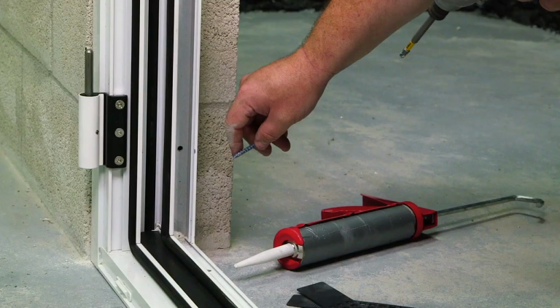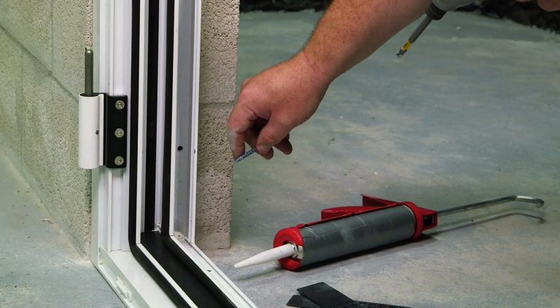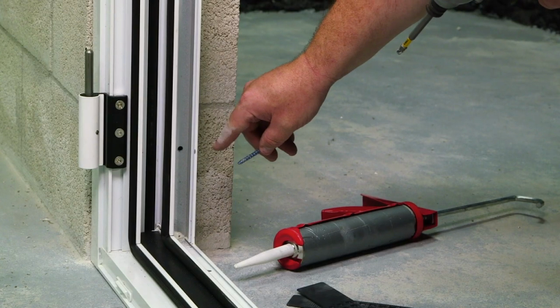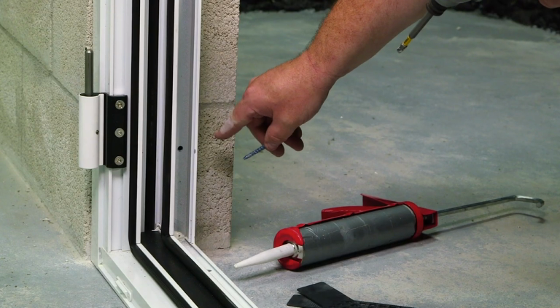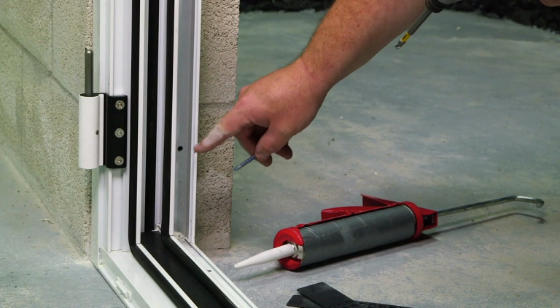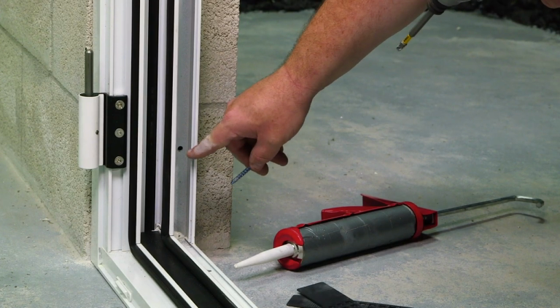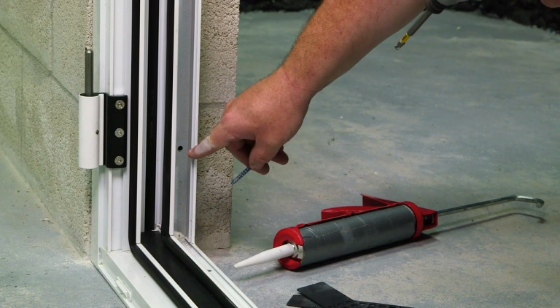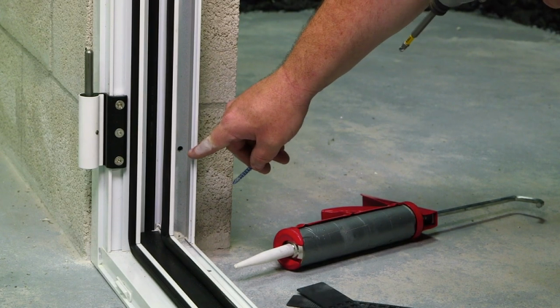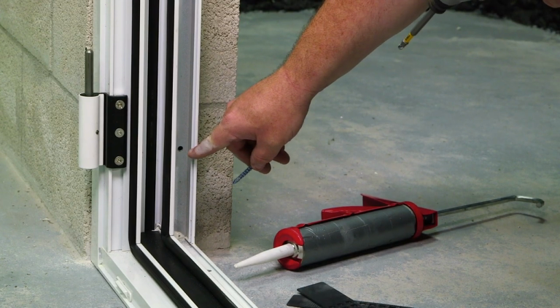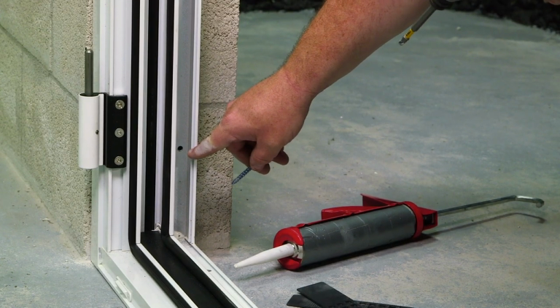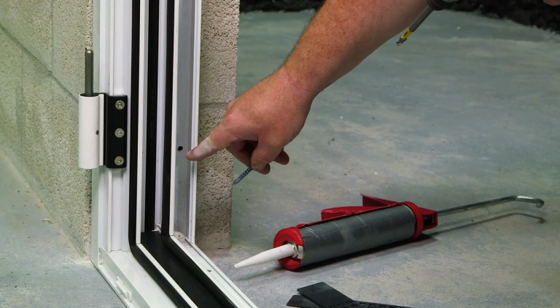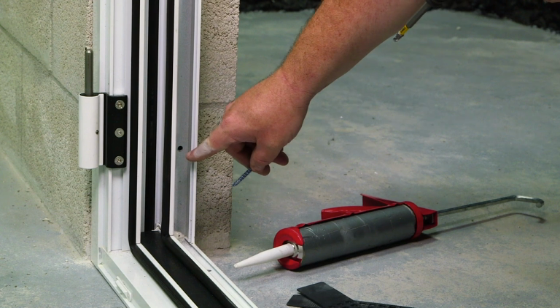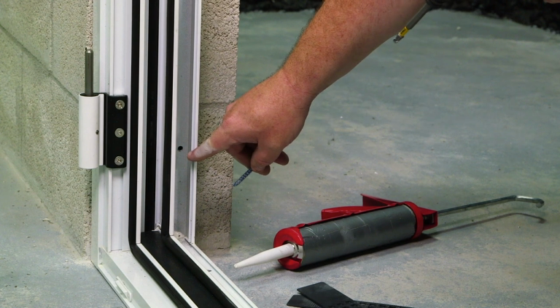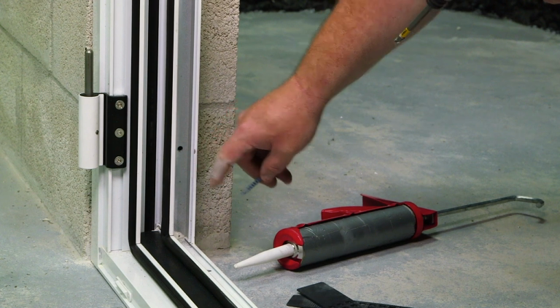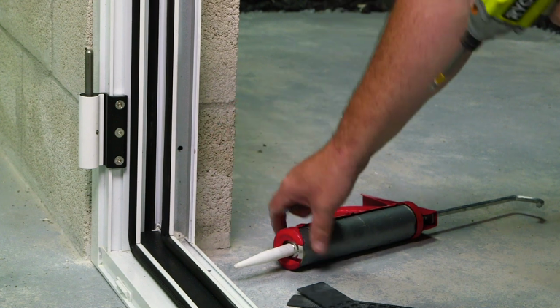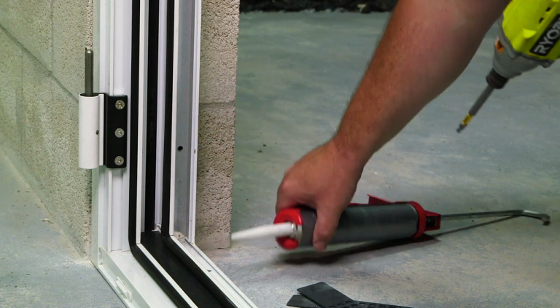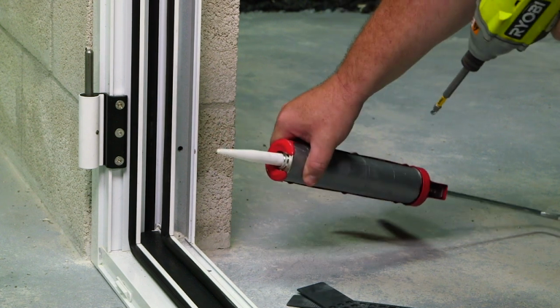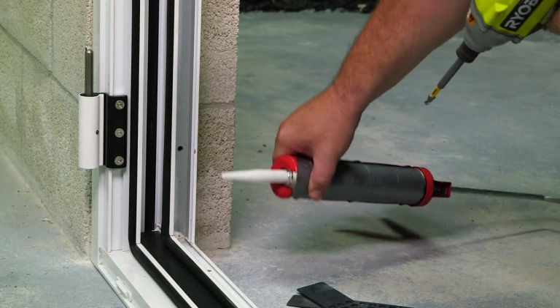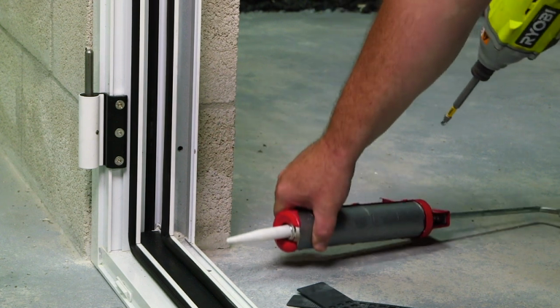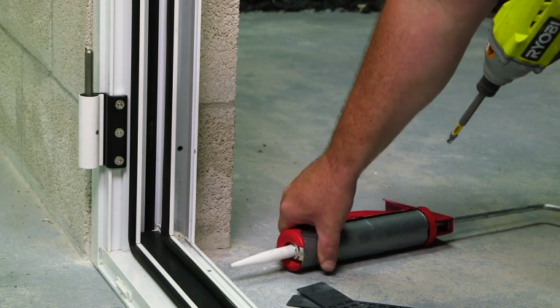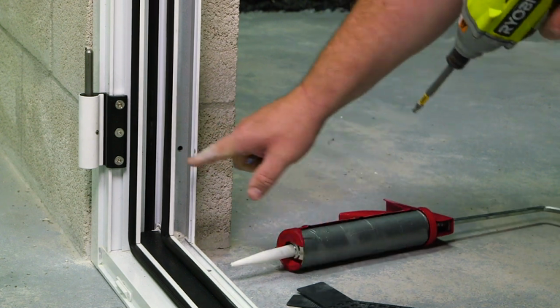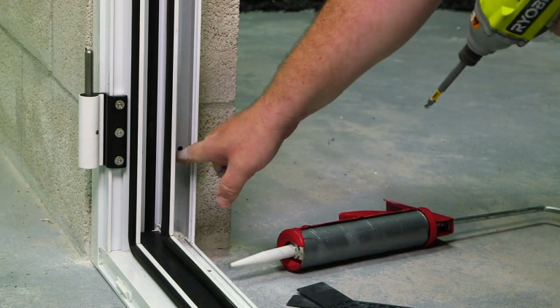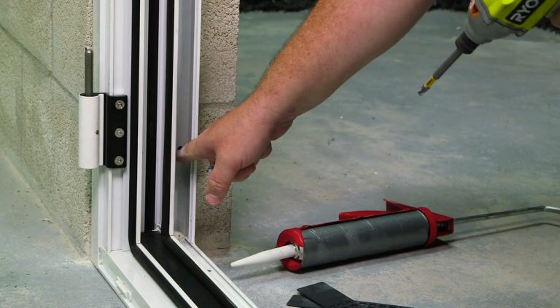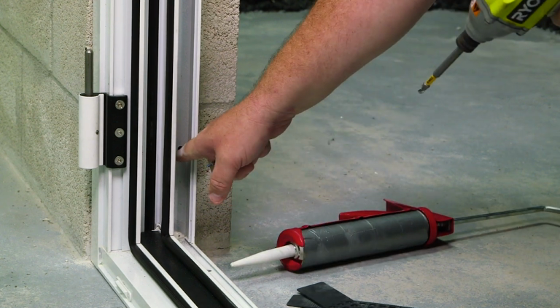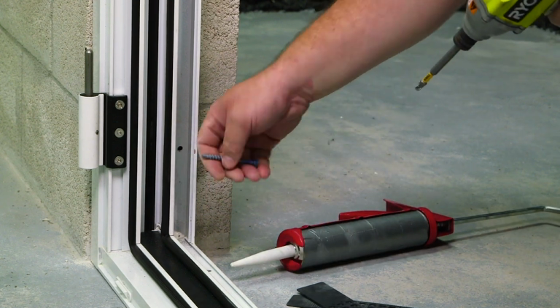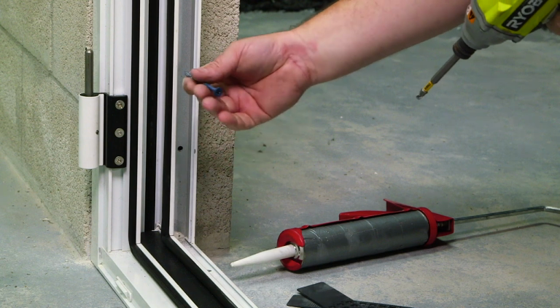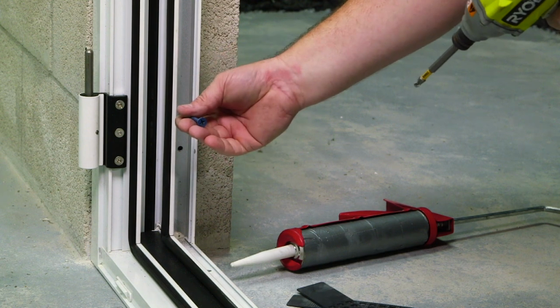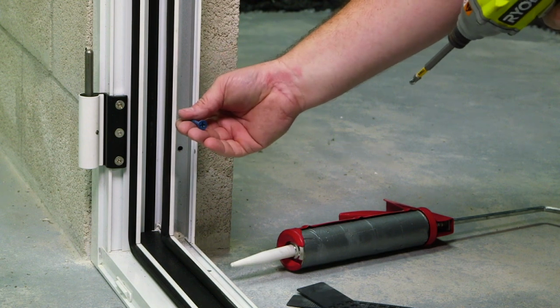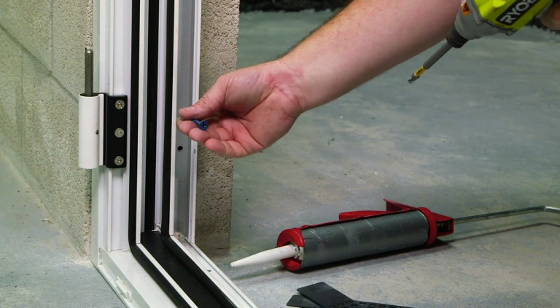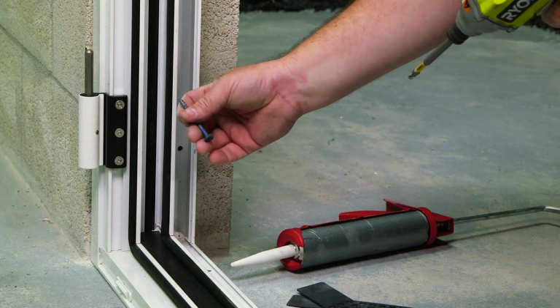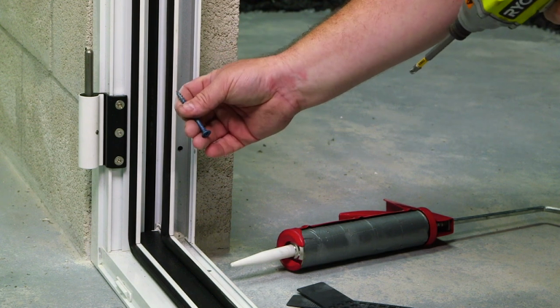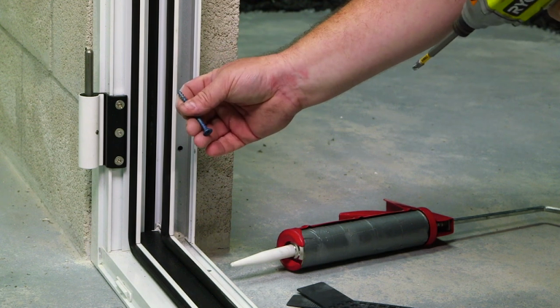We've now drilled our block through the pre-drilled hole of the mainframe. Before adding our fastener, apply sealant inside of this cavity, and then hold it in place using your masonry fastener.